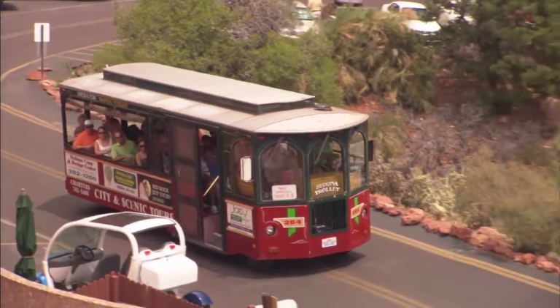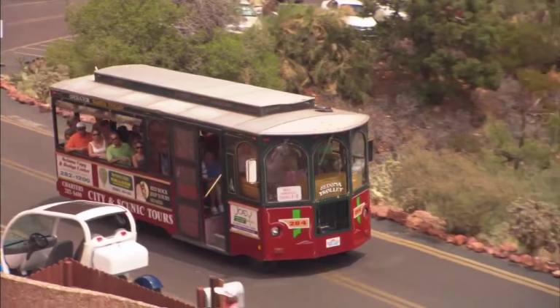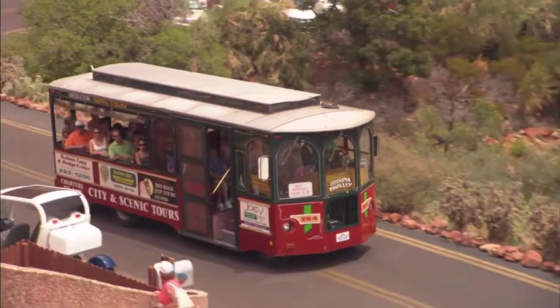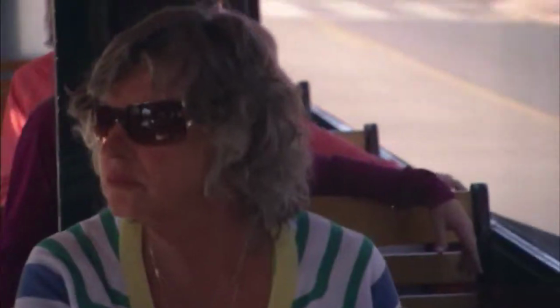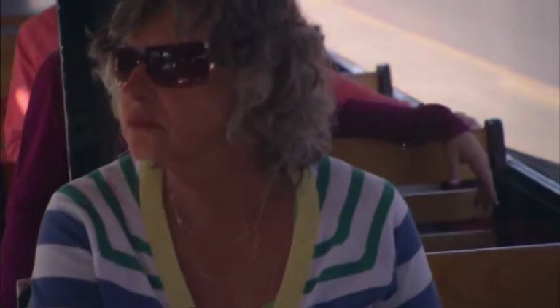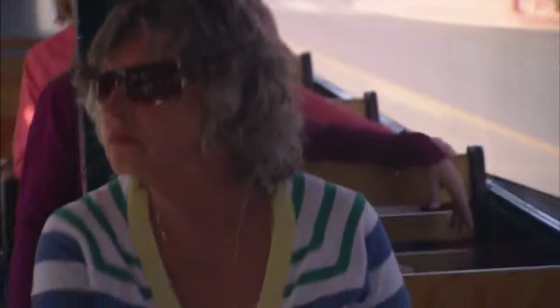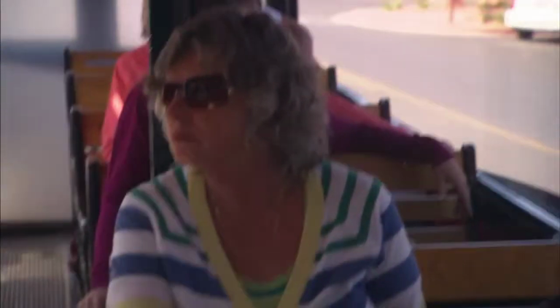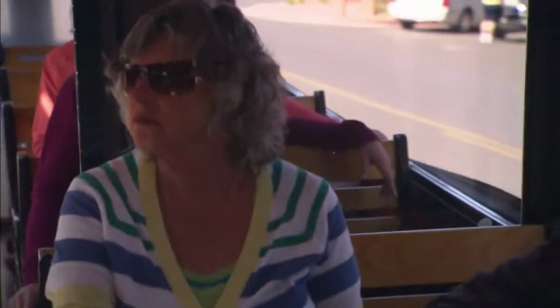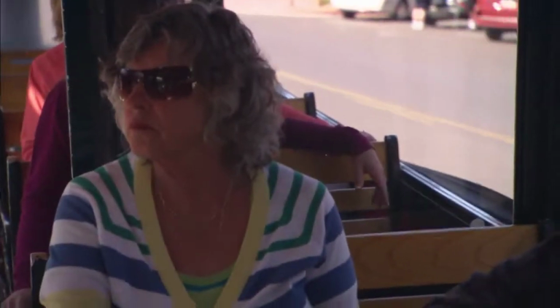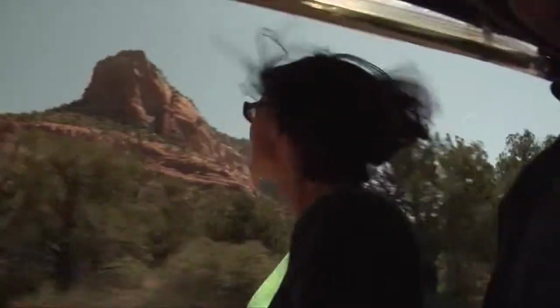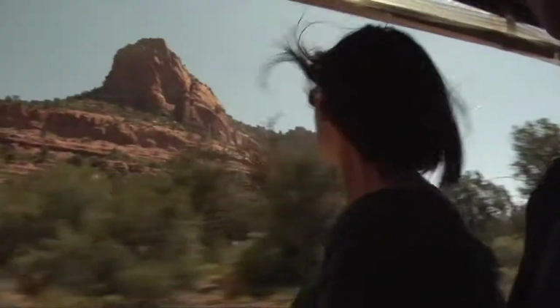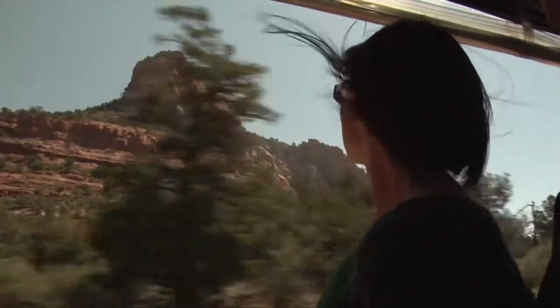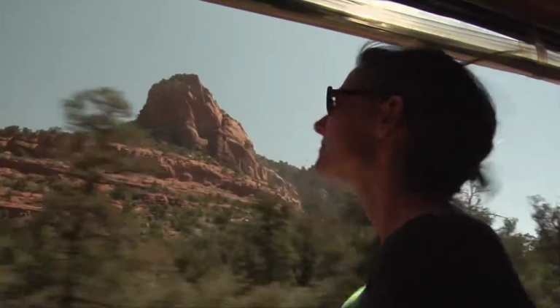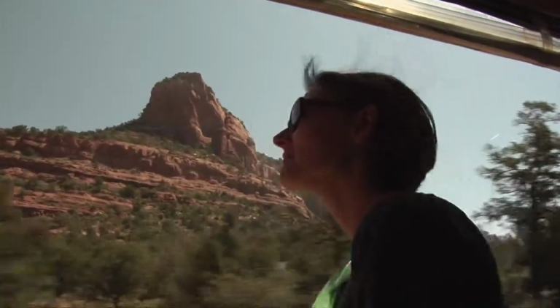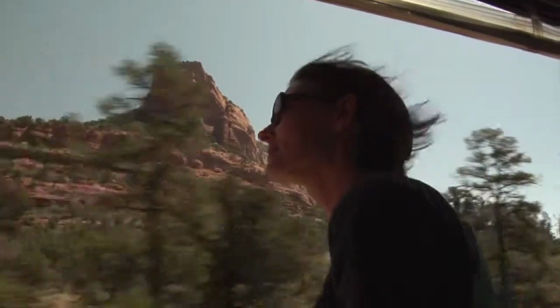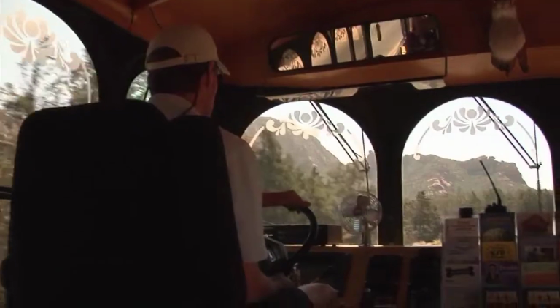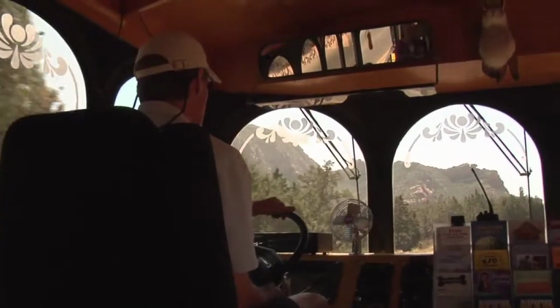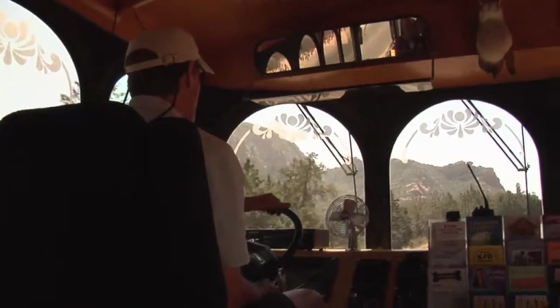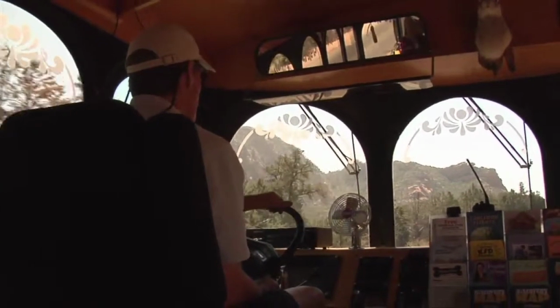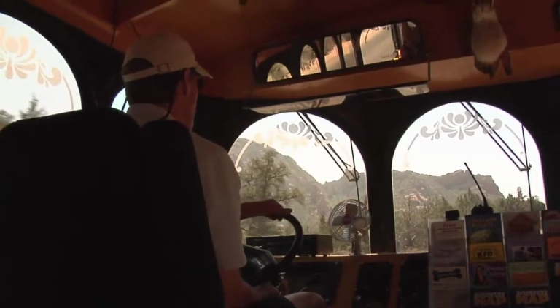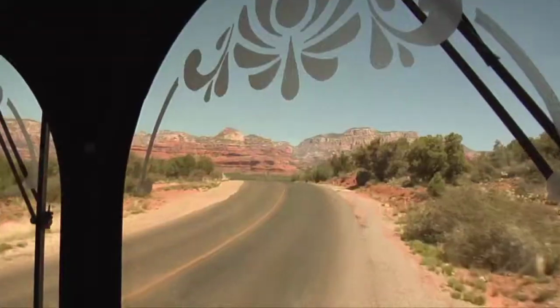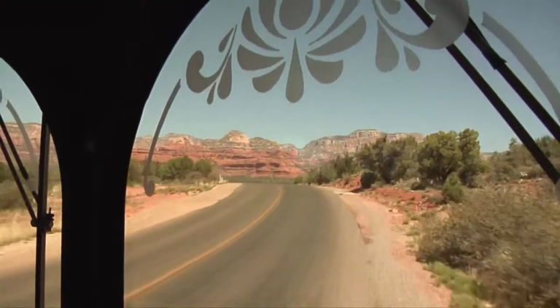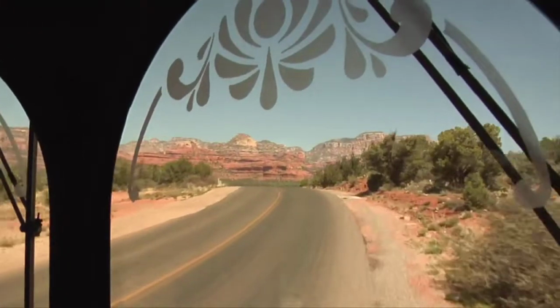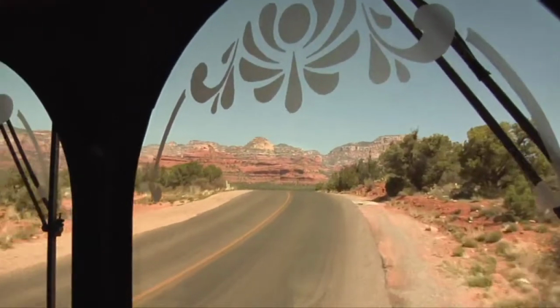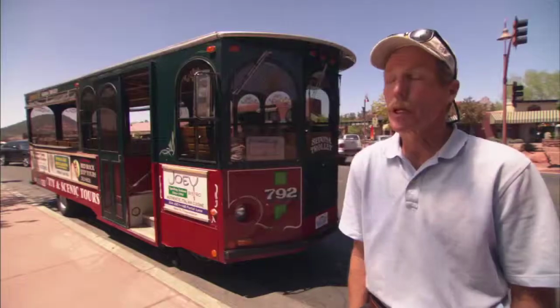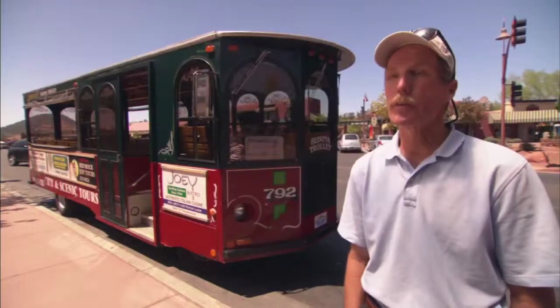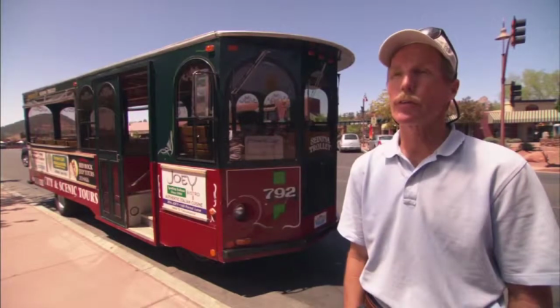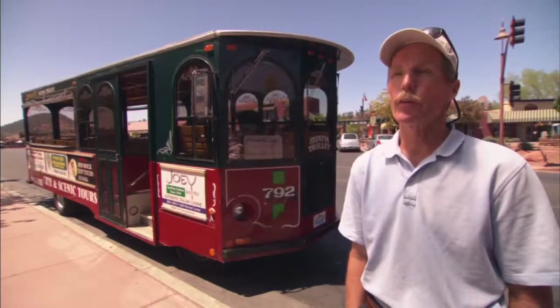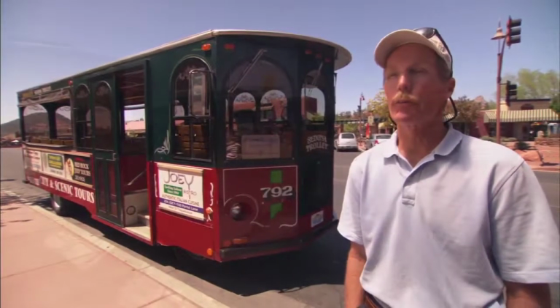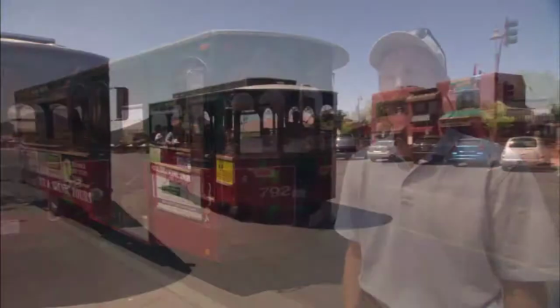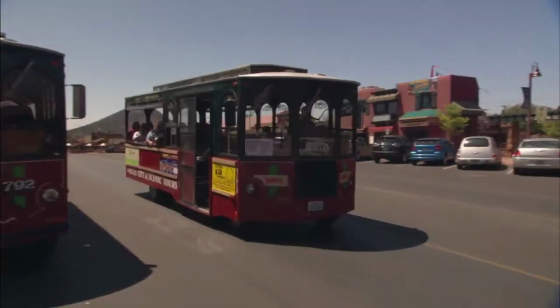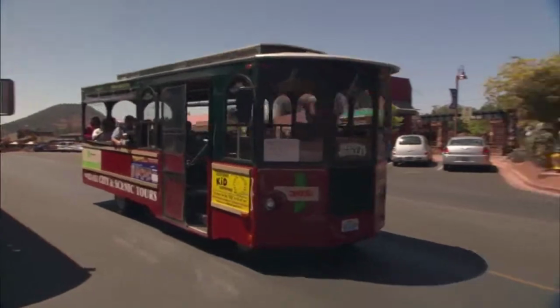Whether you're a Sedona rookie or a seasoned vet, this is one trolley tour with a little something for everyone. People love Sedona — this is a great place to be a tour guide because folks are having a great time anyway, and we just get to show them more about it. Come see us, come visit Sedona — it's a beautiful spot and we look forward to seeing you on board!